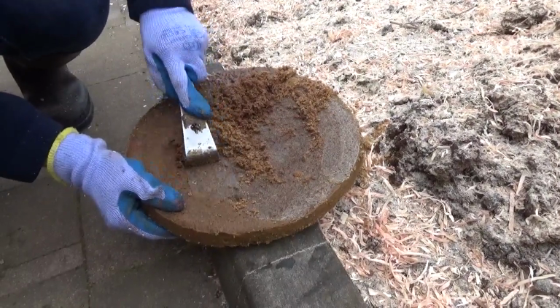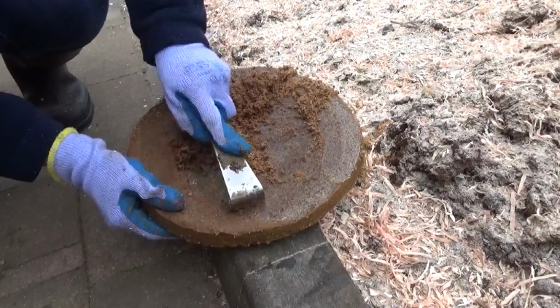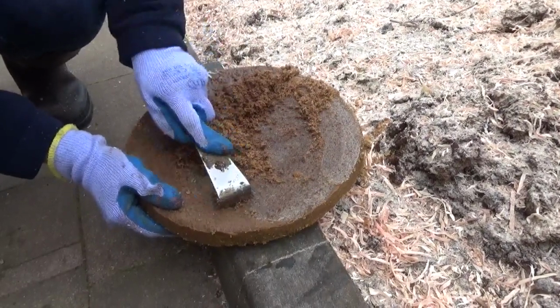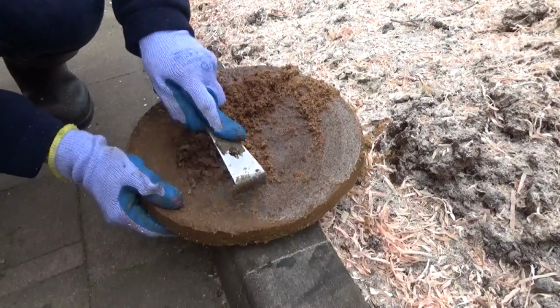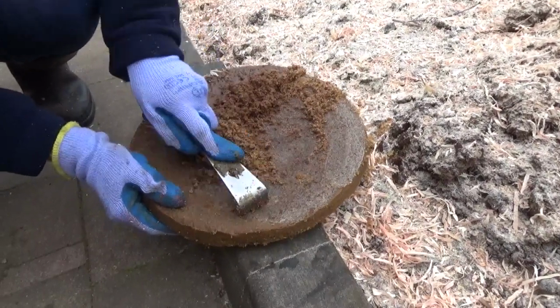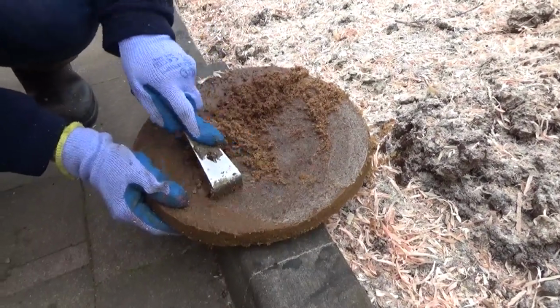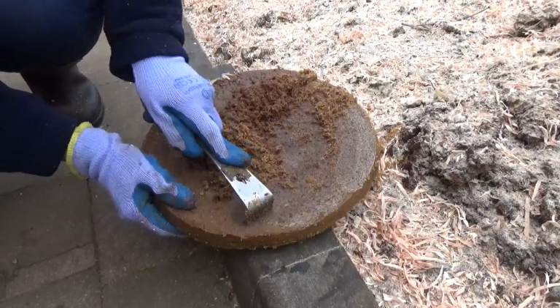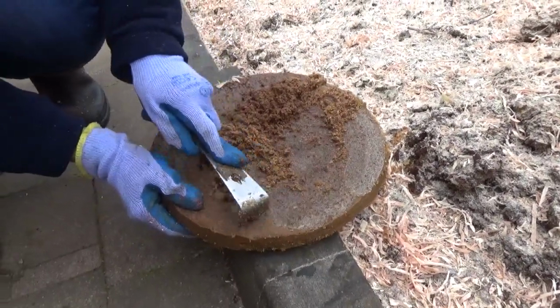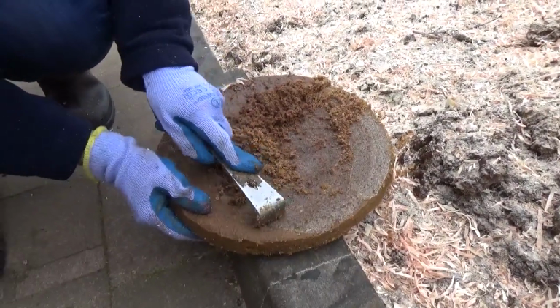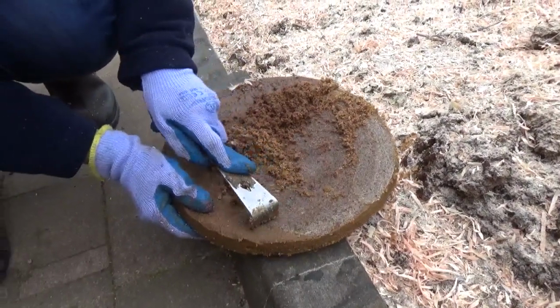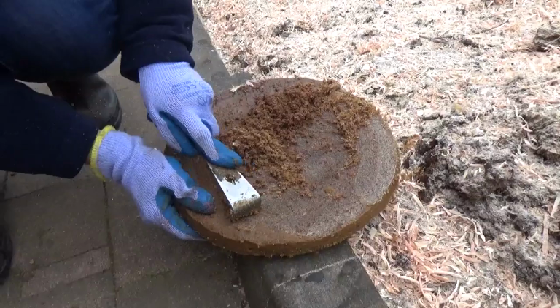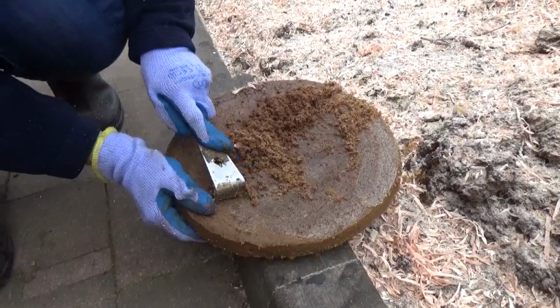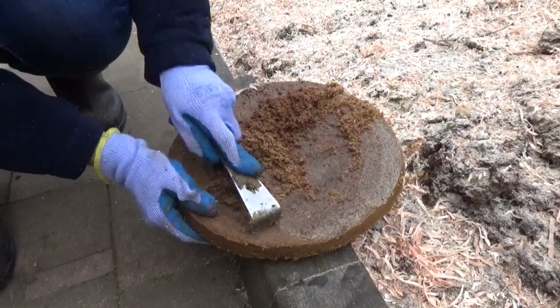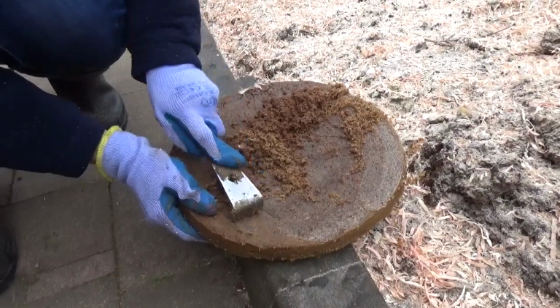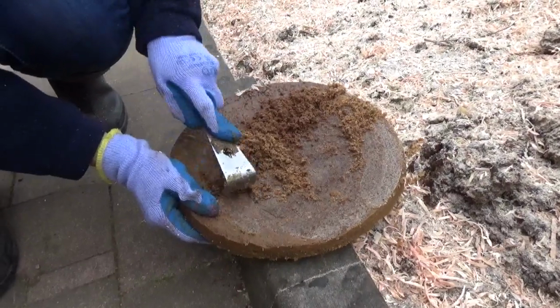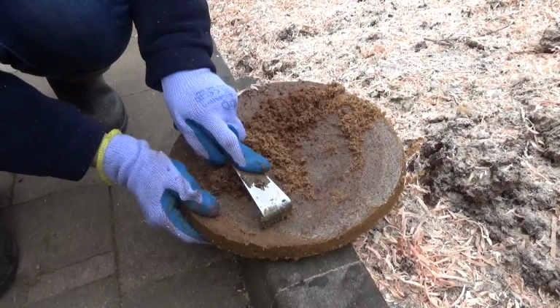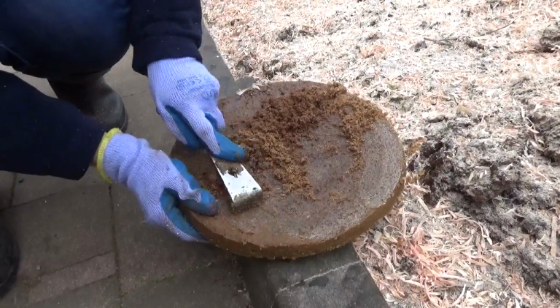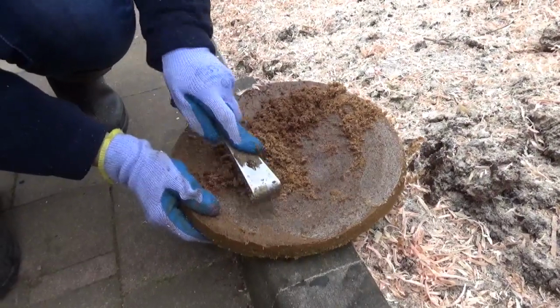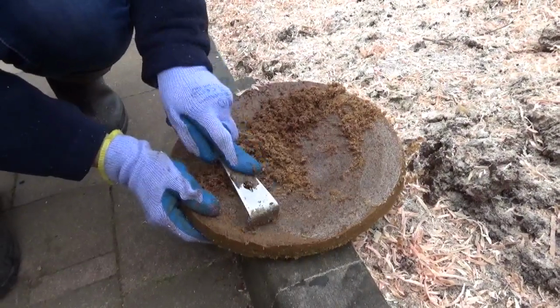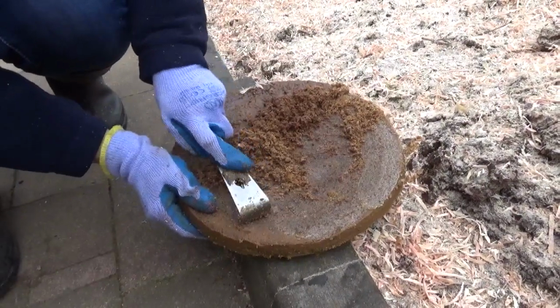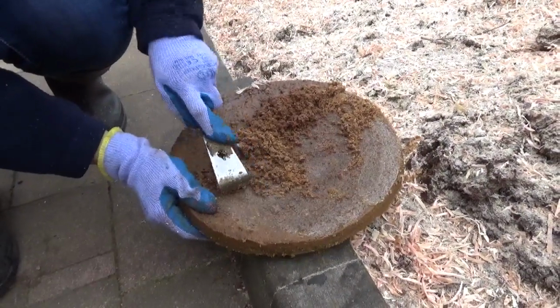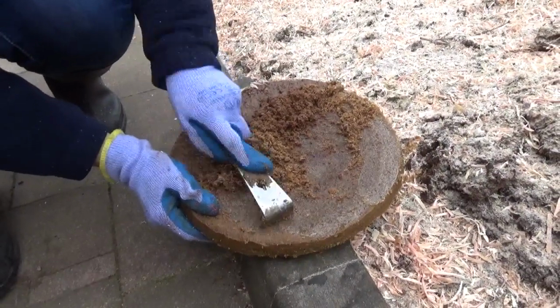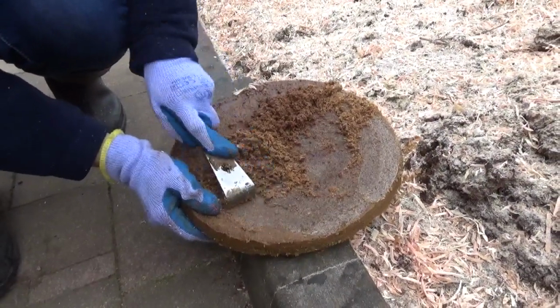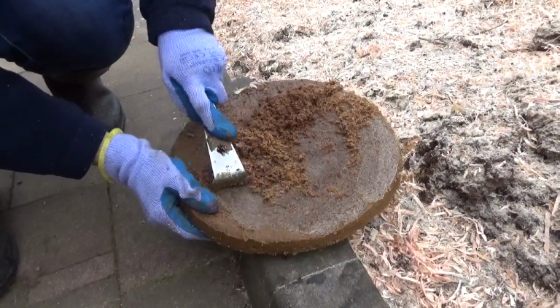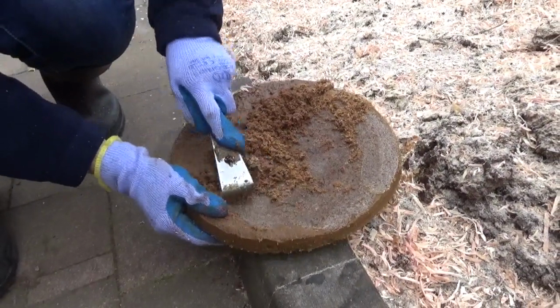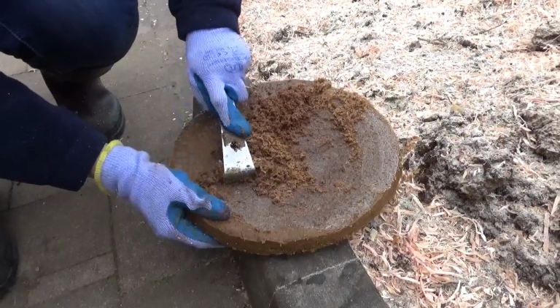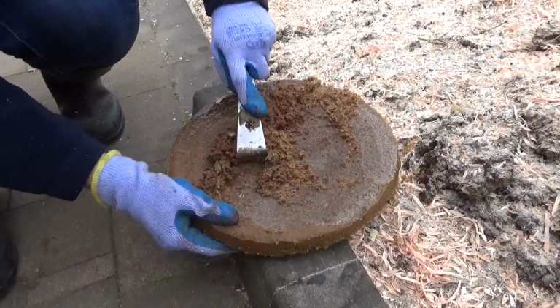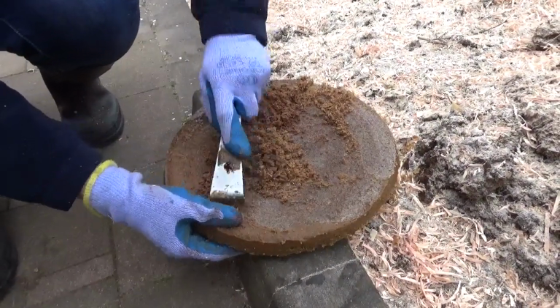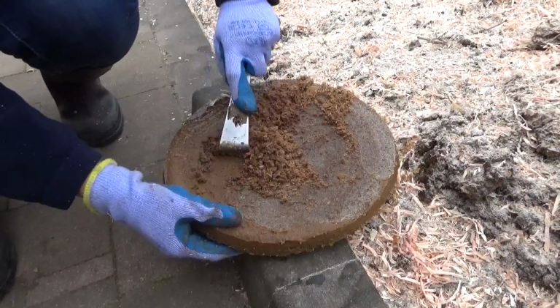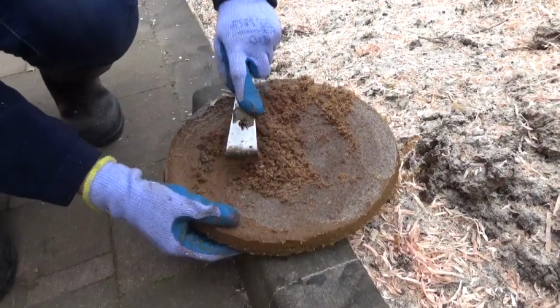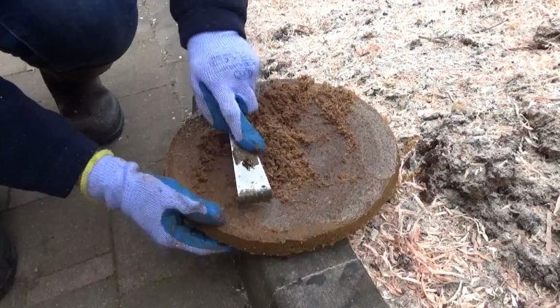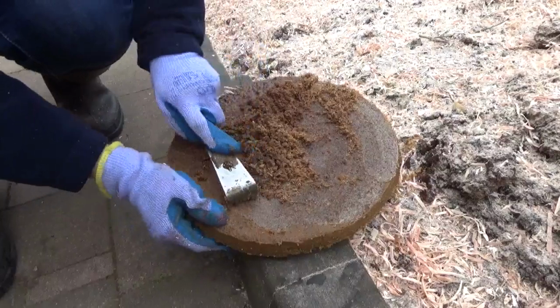The only consolation prize we've got at the moment is the smell, and the wax smells absolutely divine, just as it does when you're burning it as a candle.